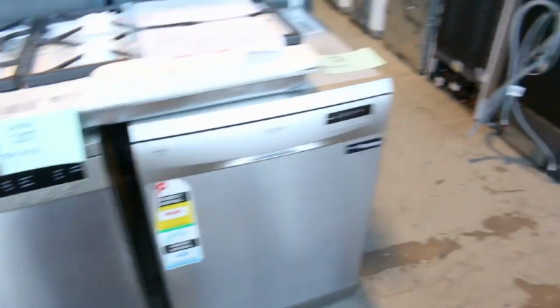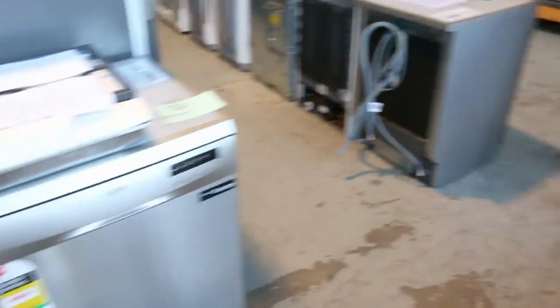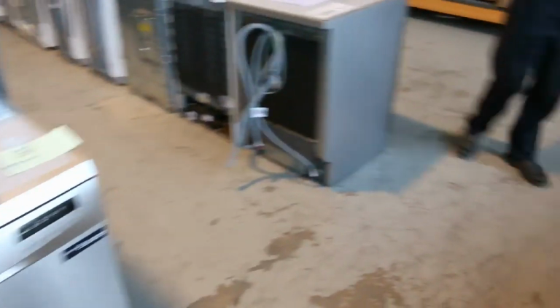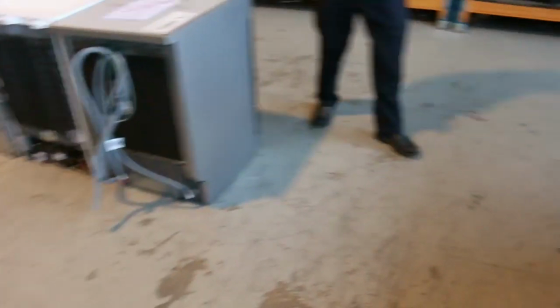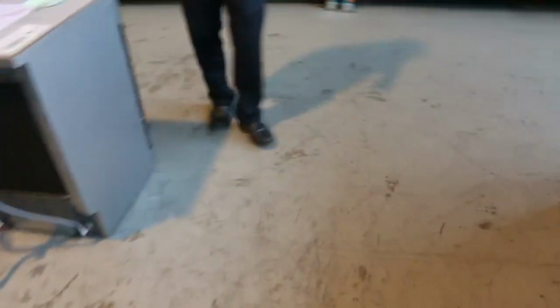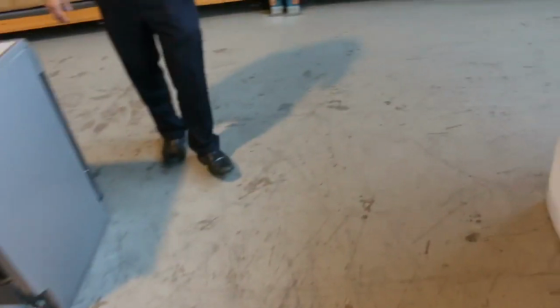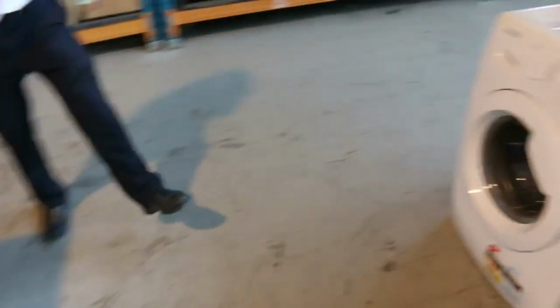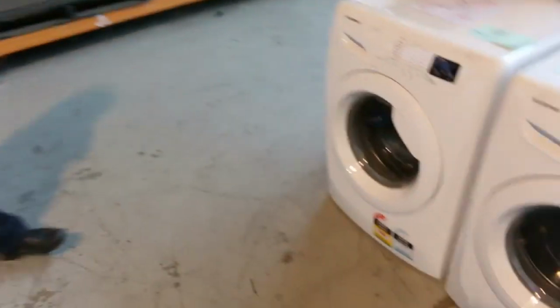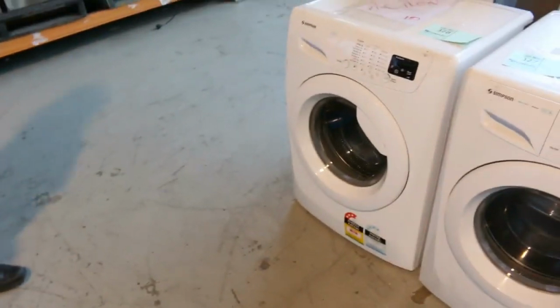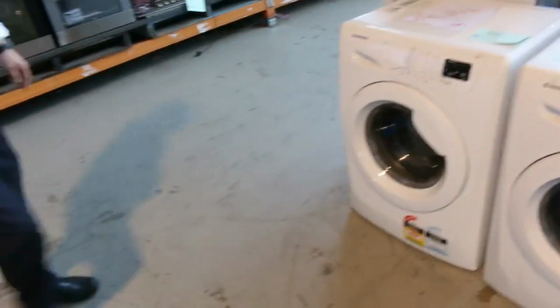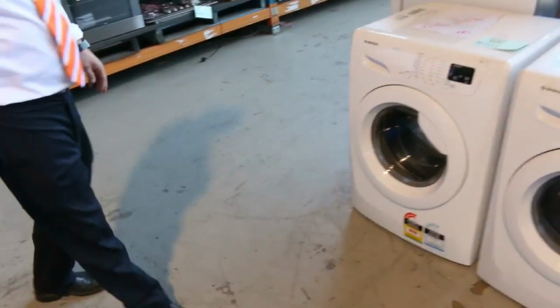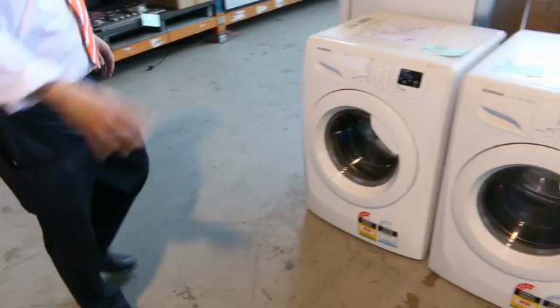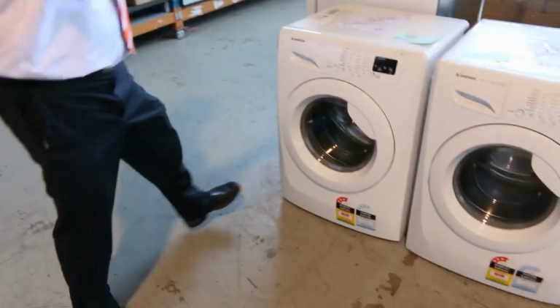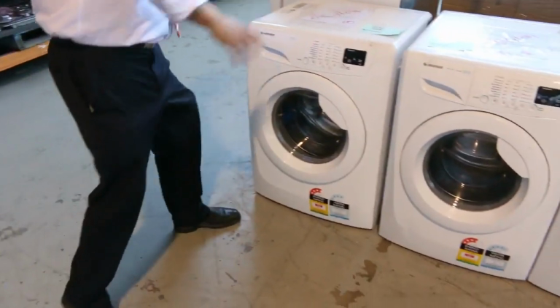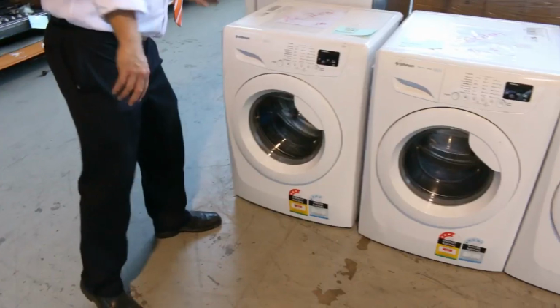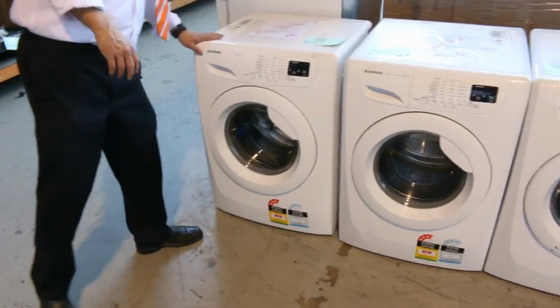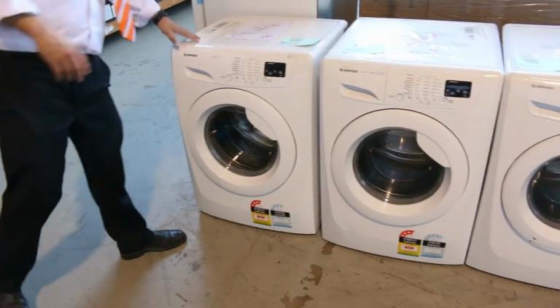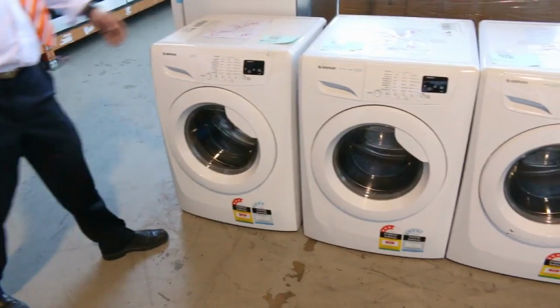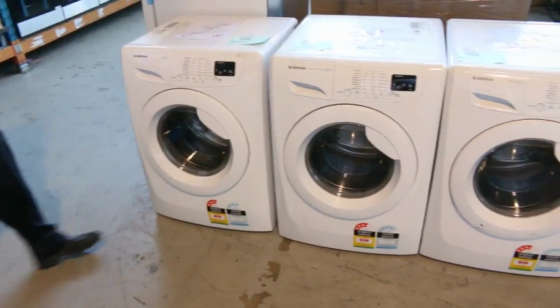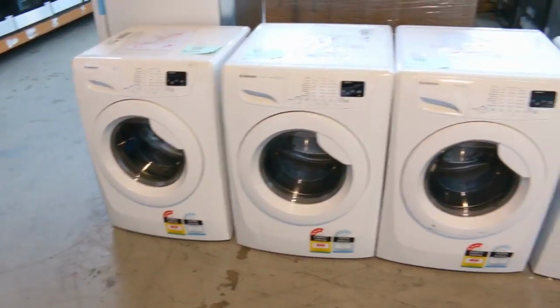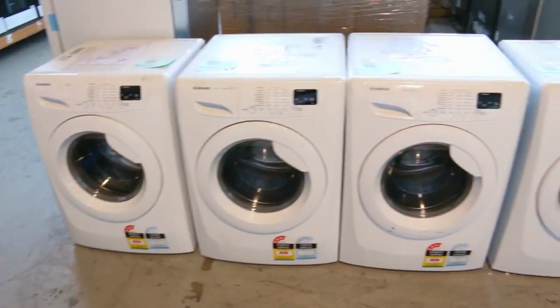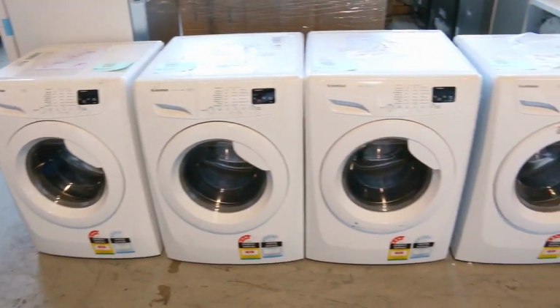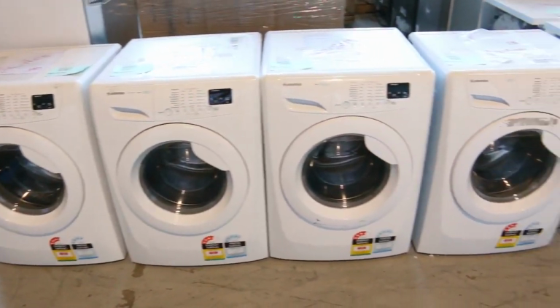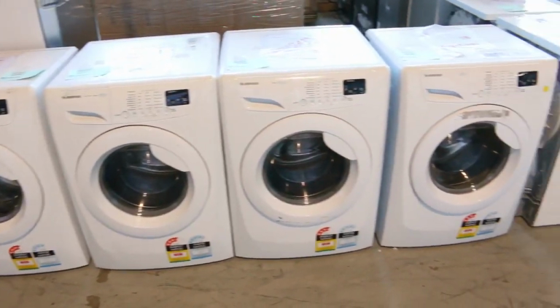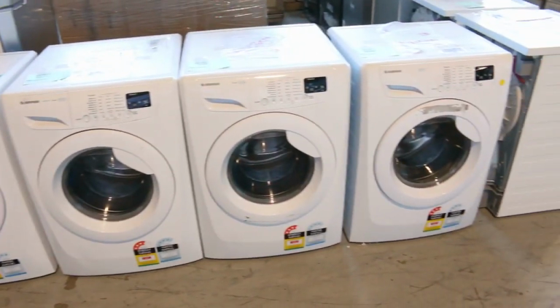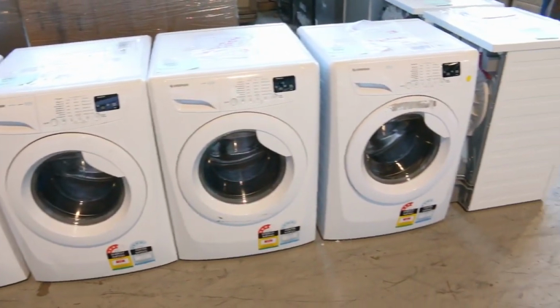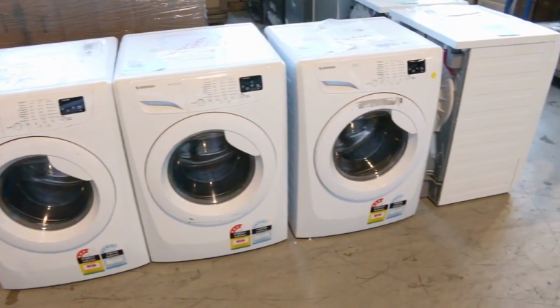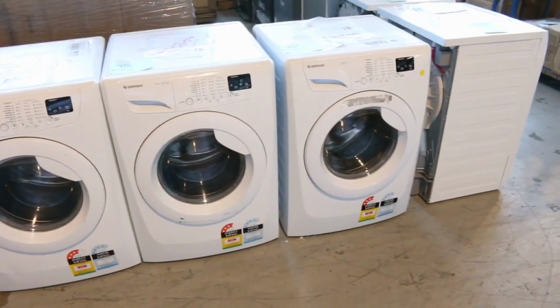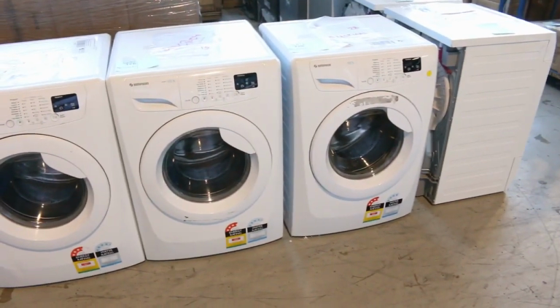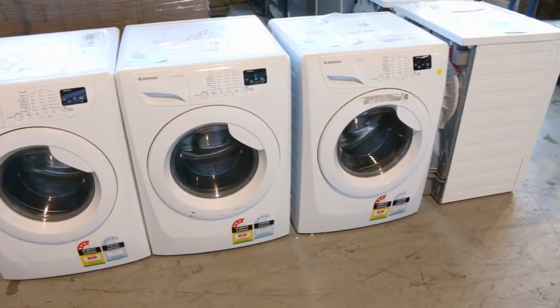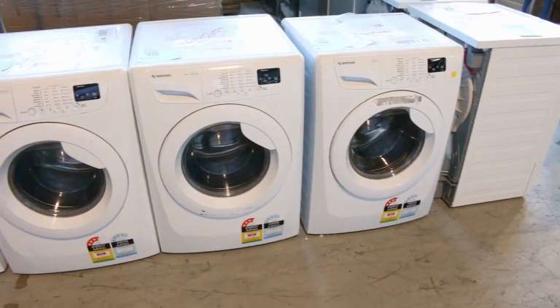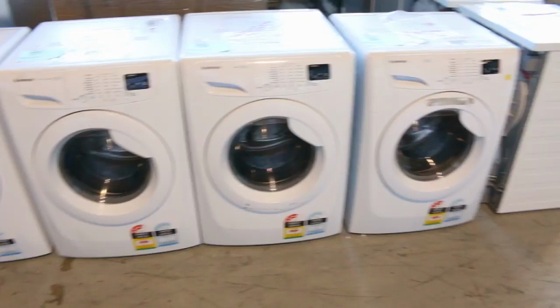Have a look at all these beautiful front load washing machines out of Simpson, again with a three month factory warranty. That's an in-home warranty as well, so they'll be fantastic for somebody.